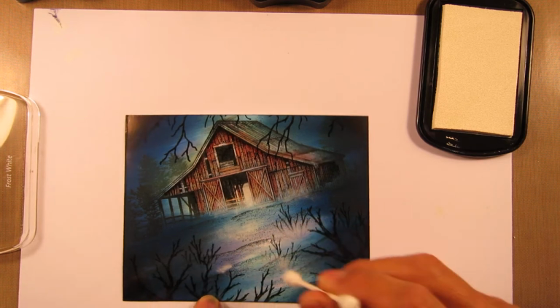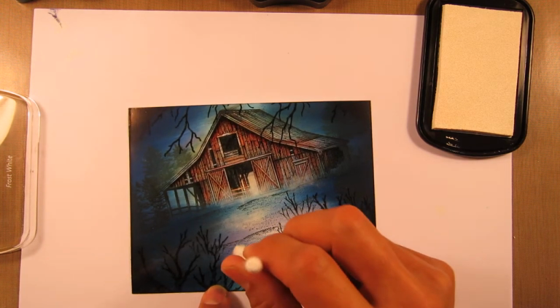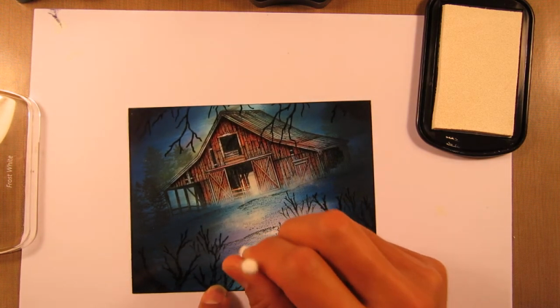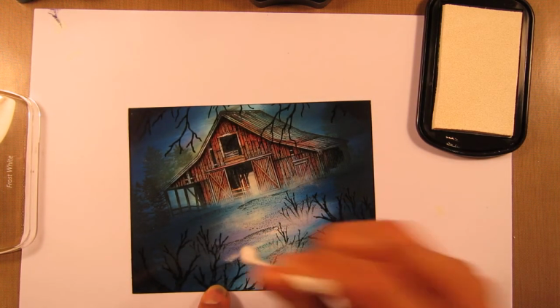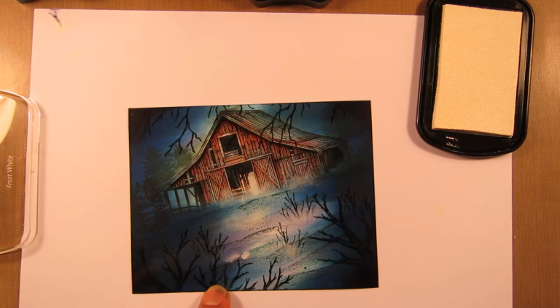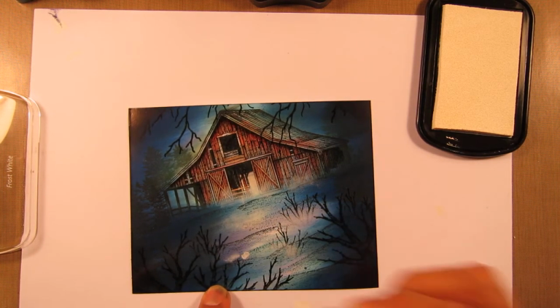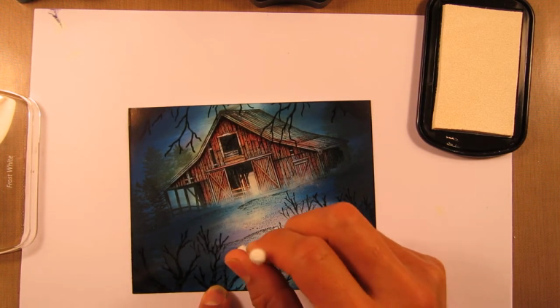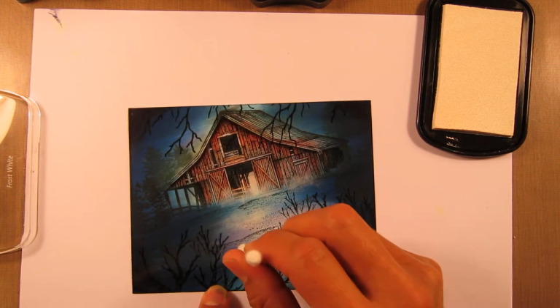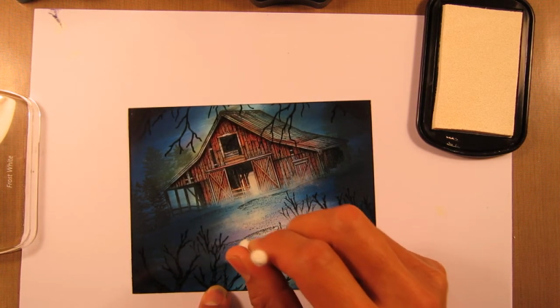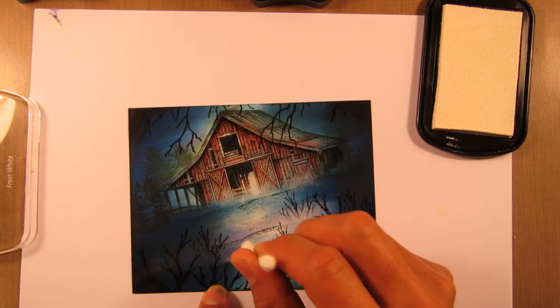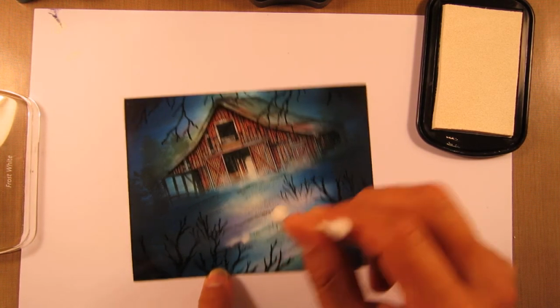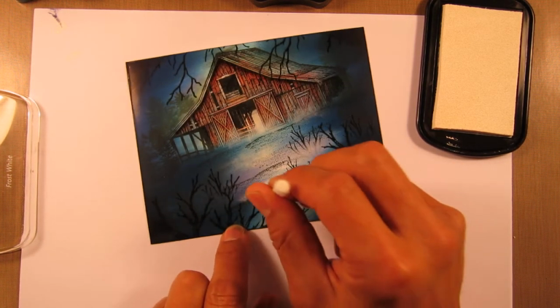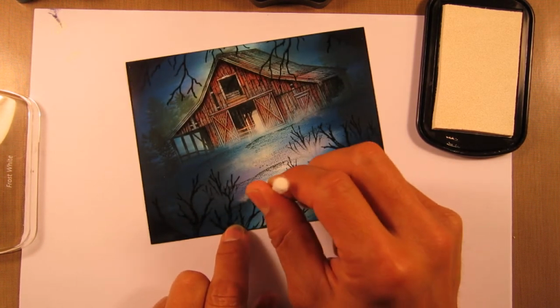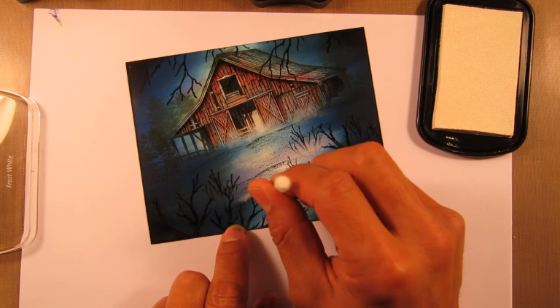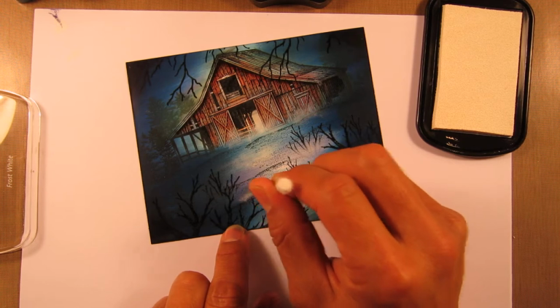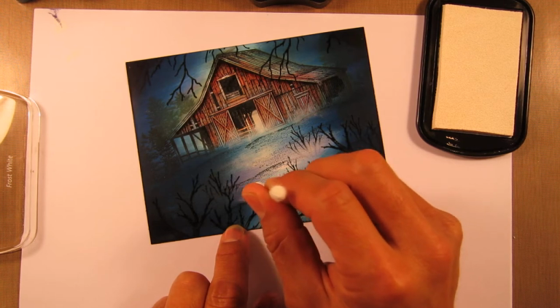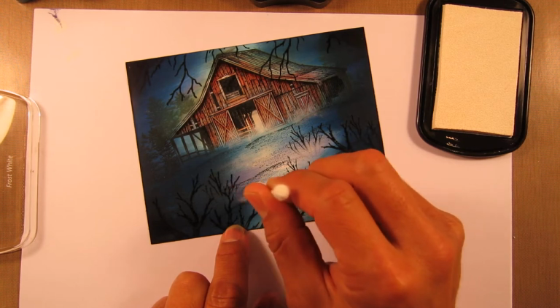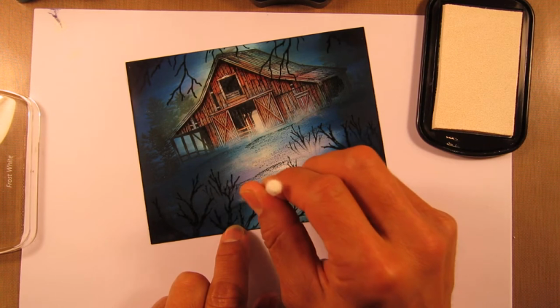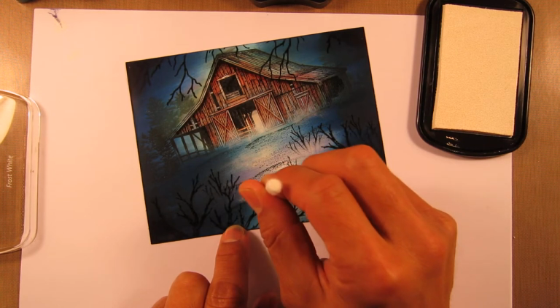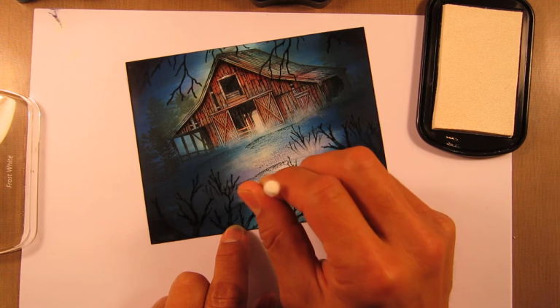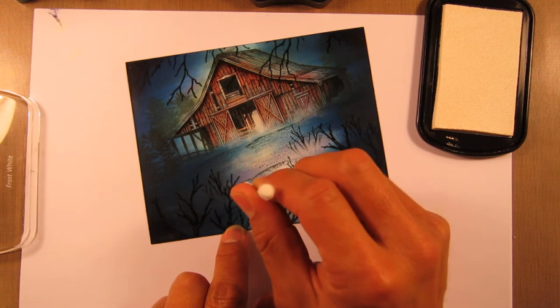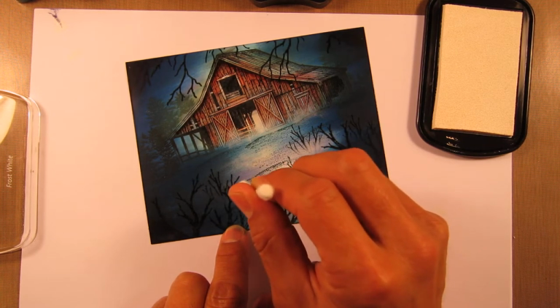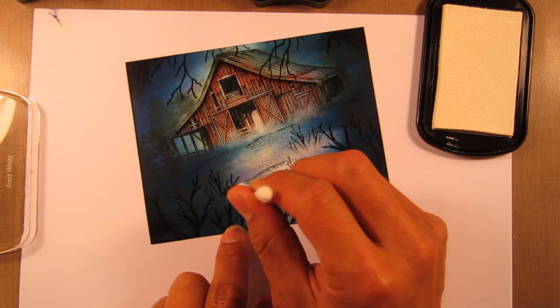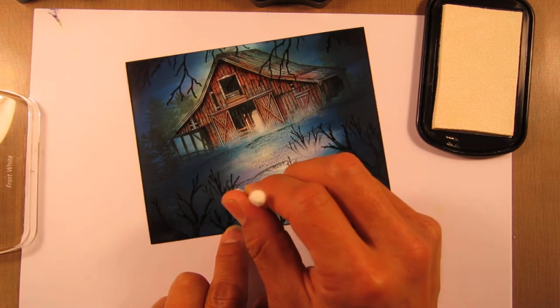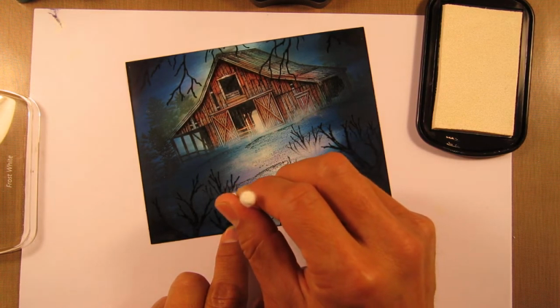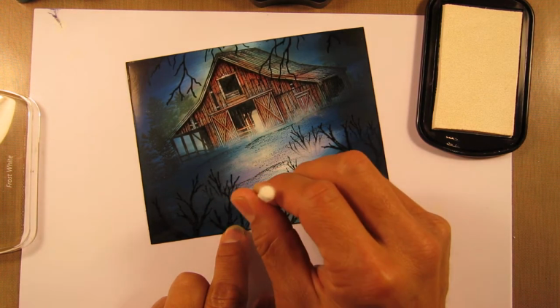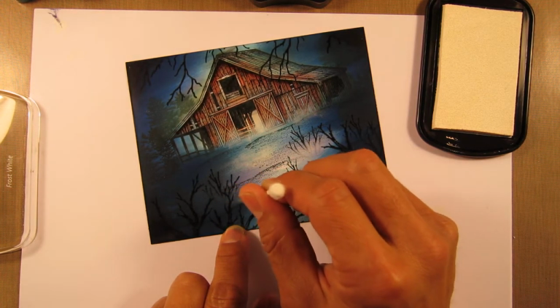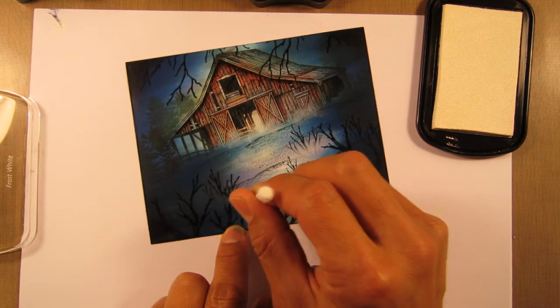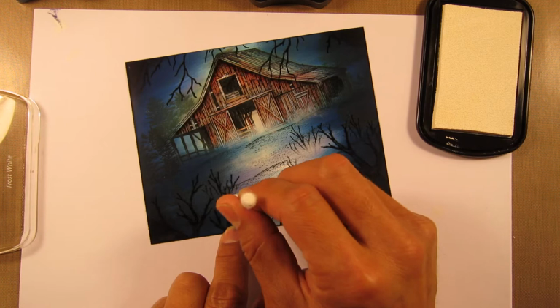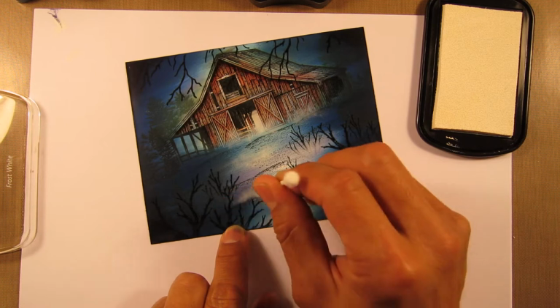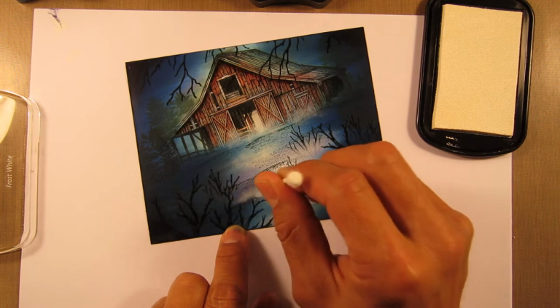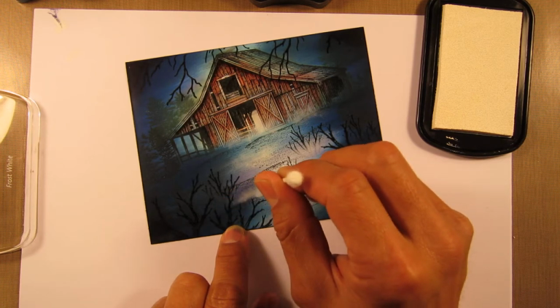Now I might get it like a big ball like that, but what I do is after I do that, I kind of spread it out a little bit — like so.